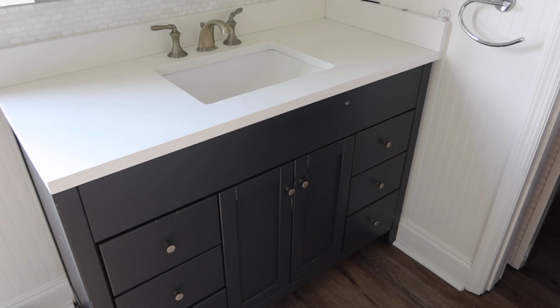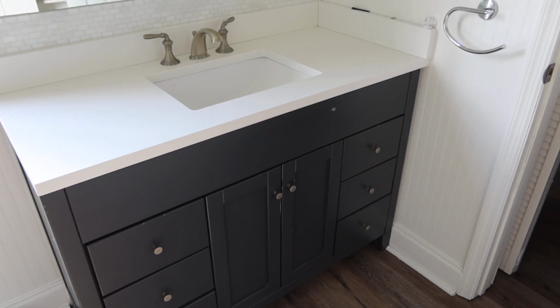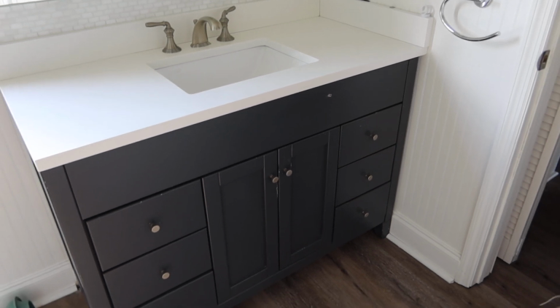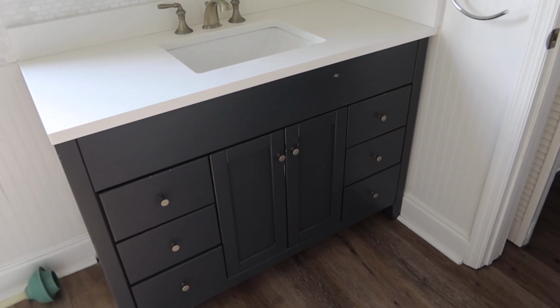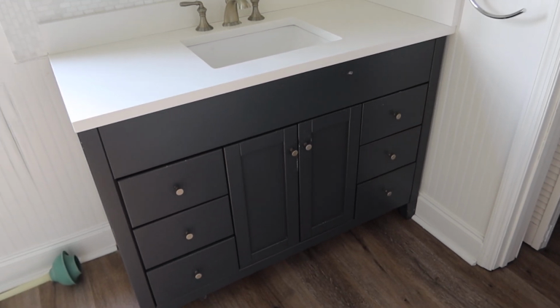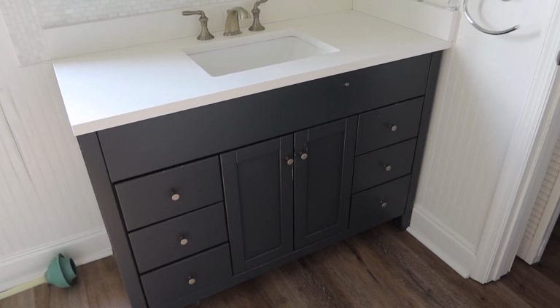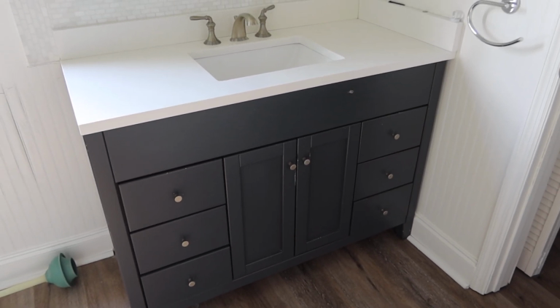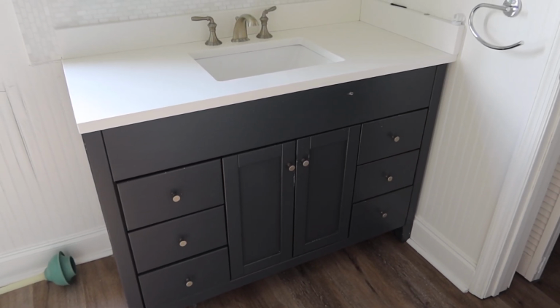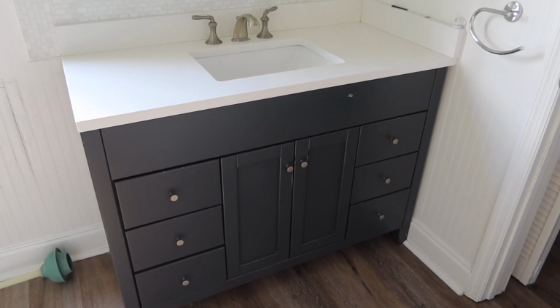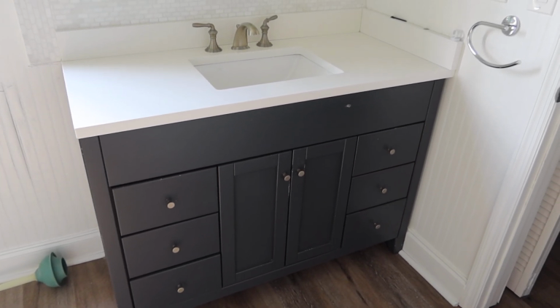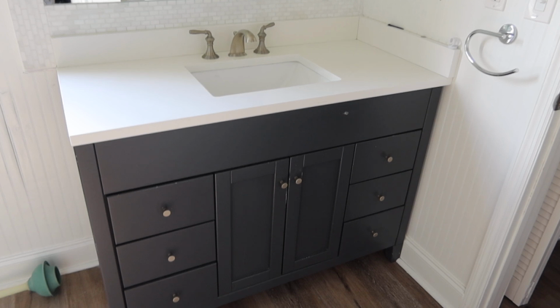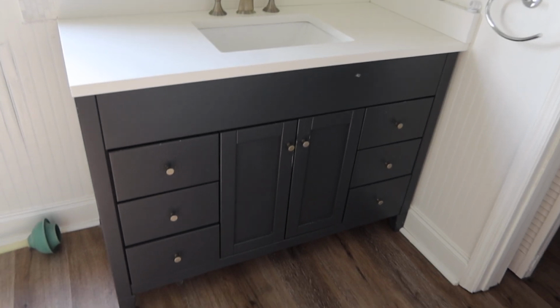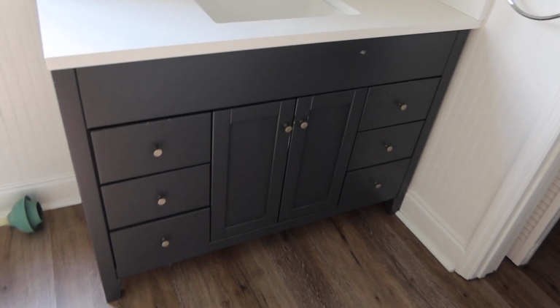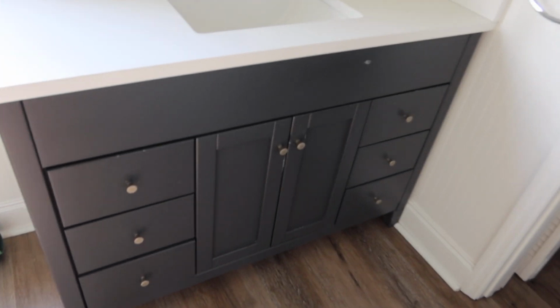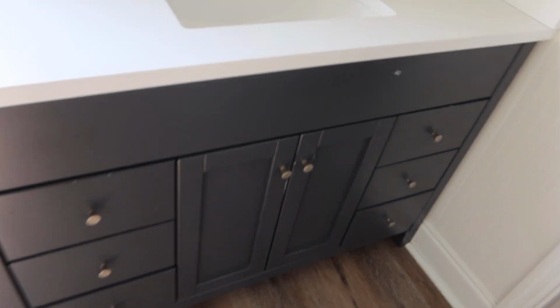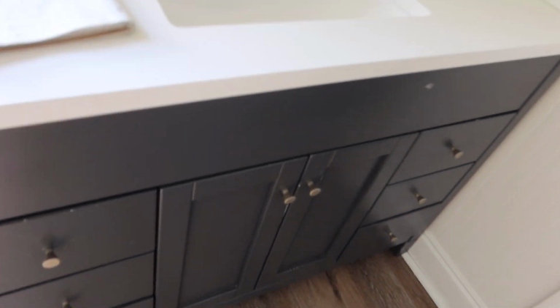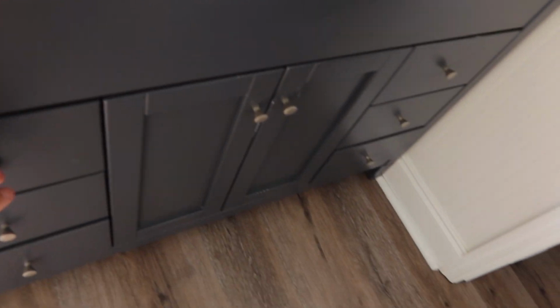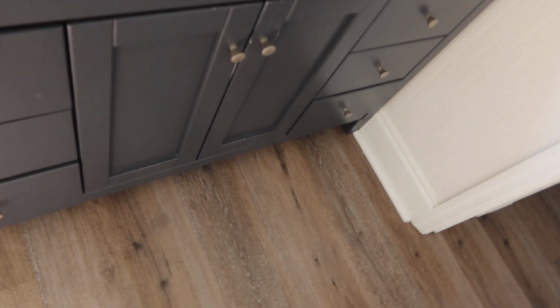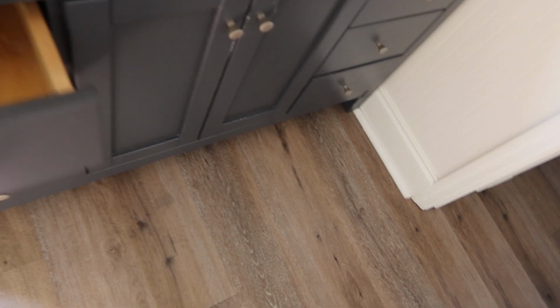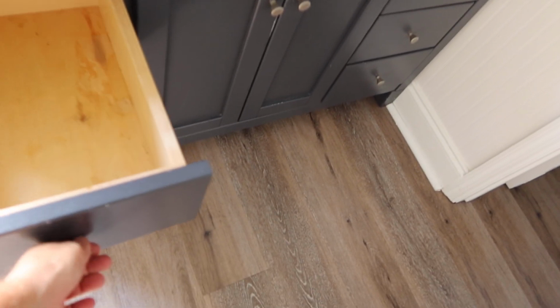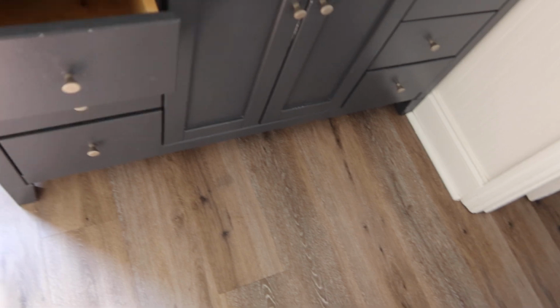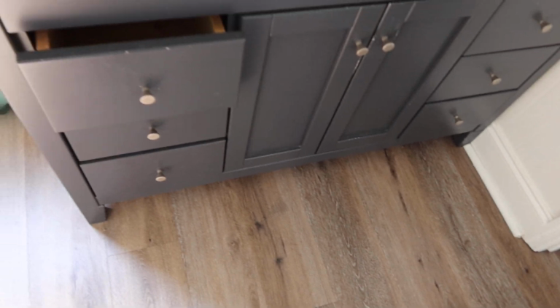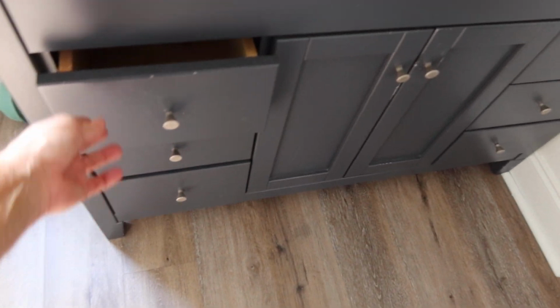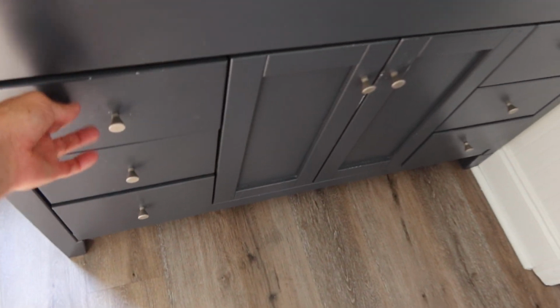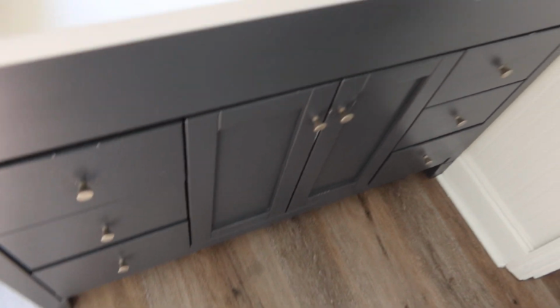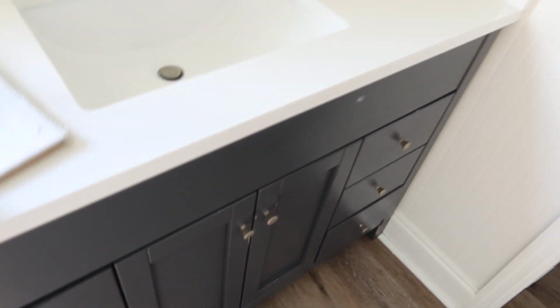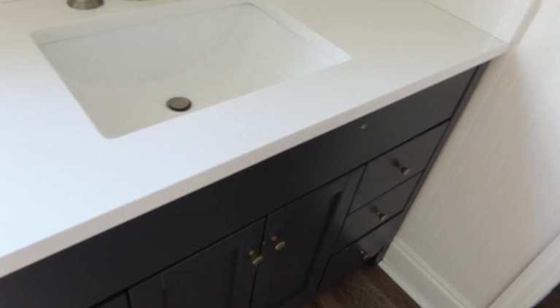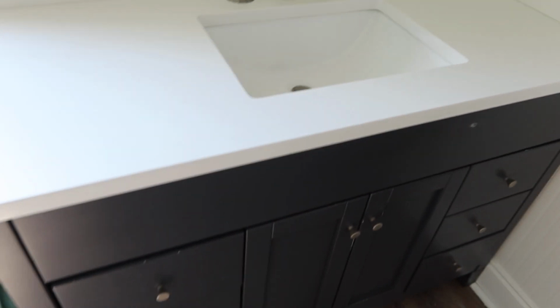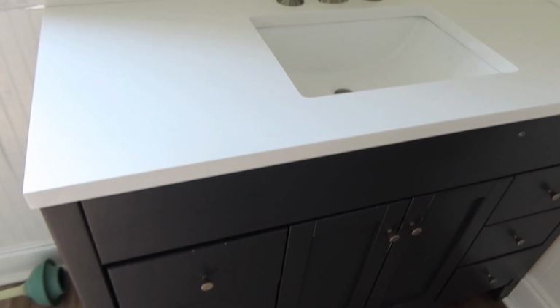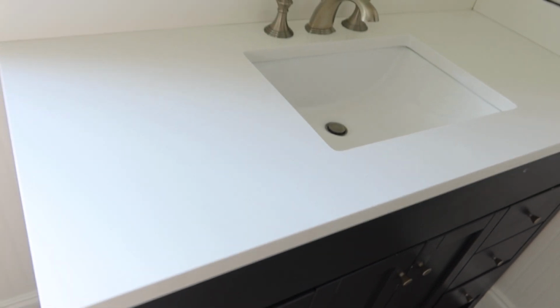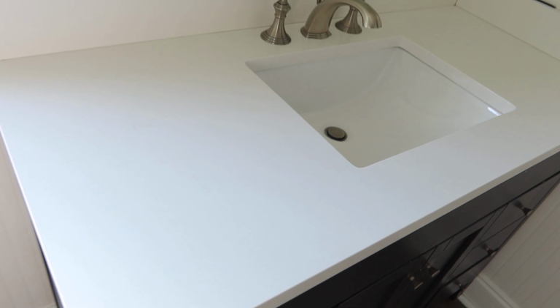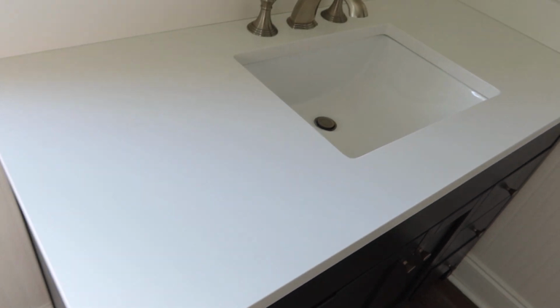This is lot number four, the Corian Top Vanity, white and gray. Should have self-closing drawers — let's see. Yep. Don't see any chips or scratches on the top.